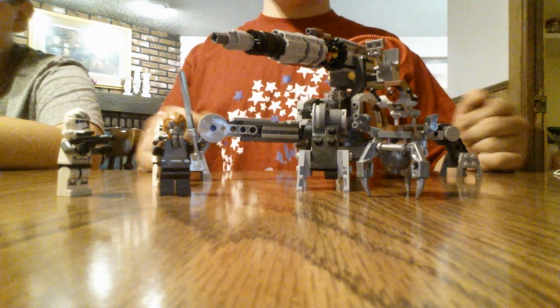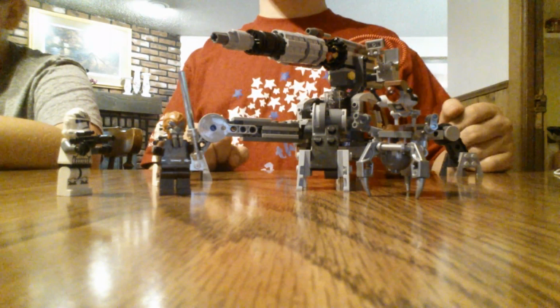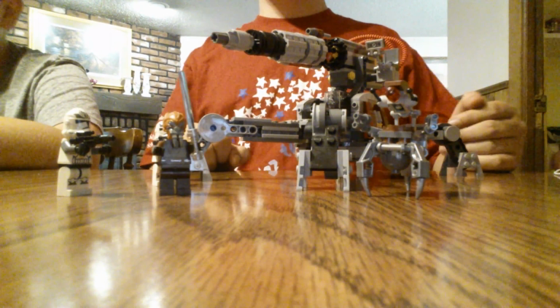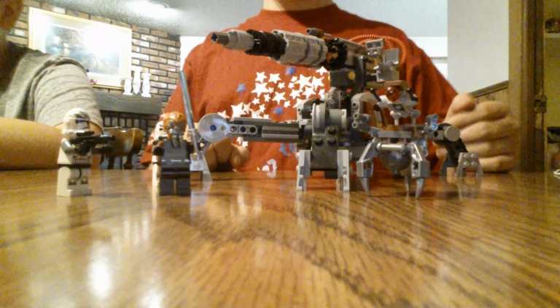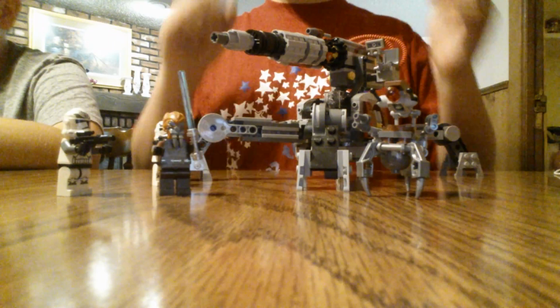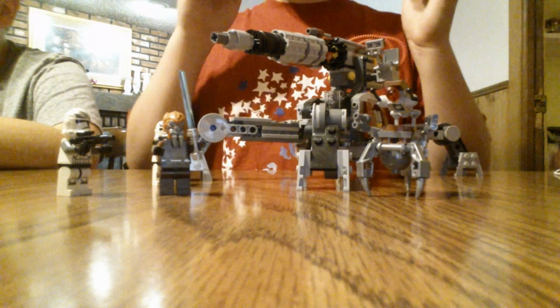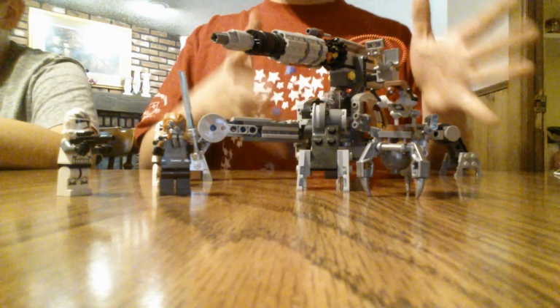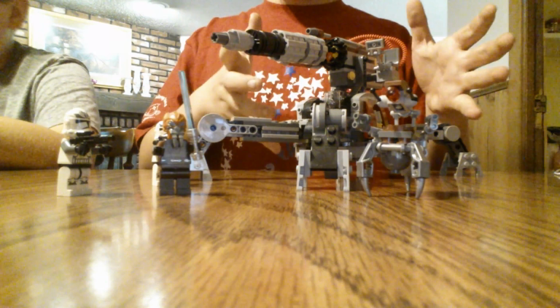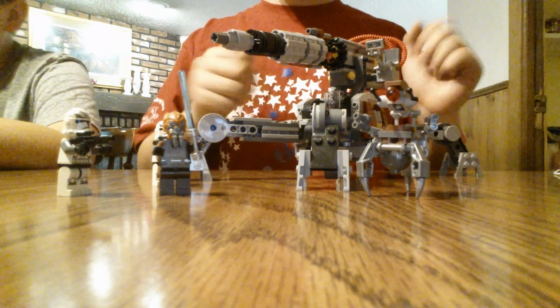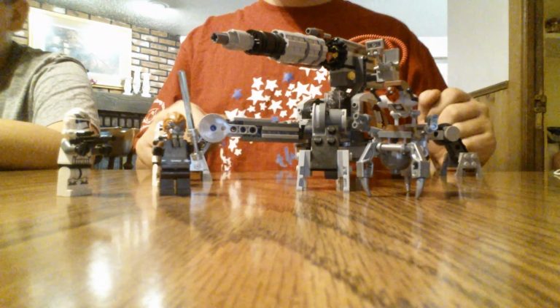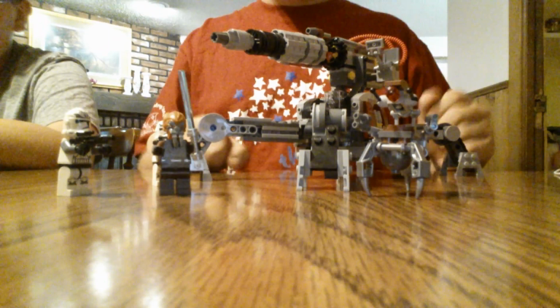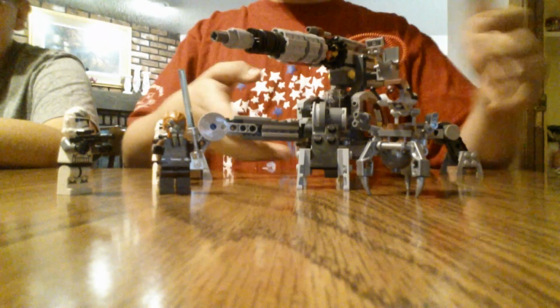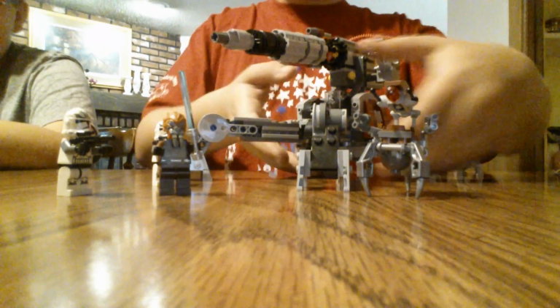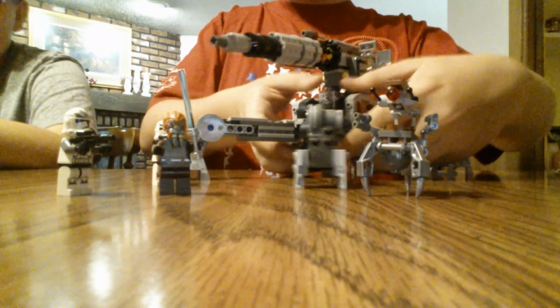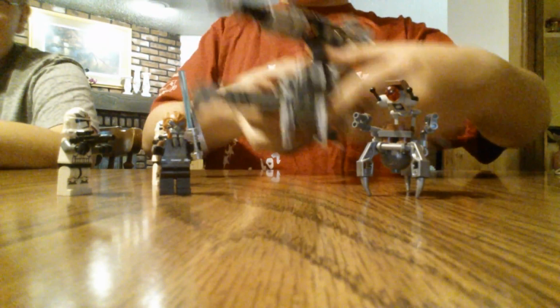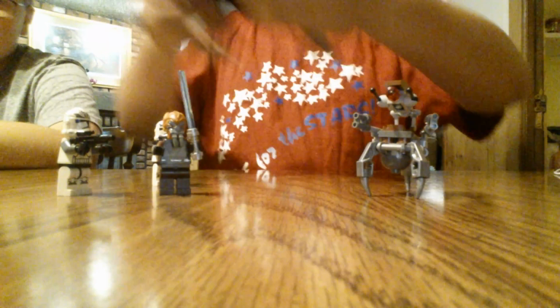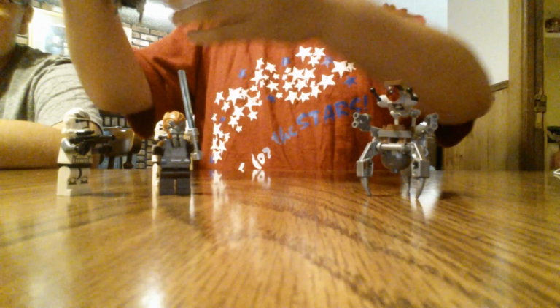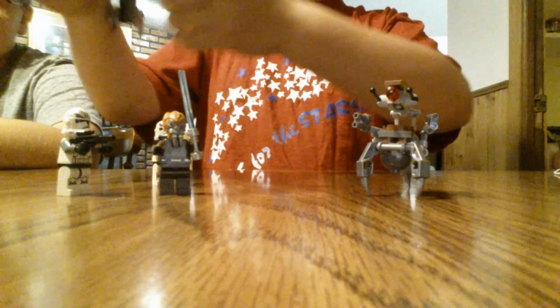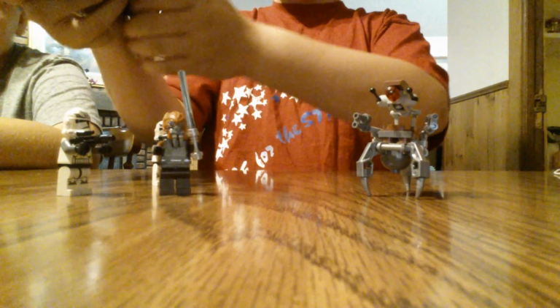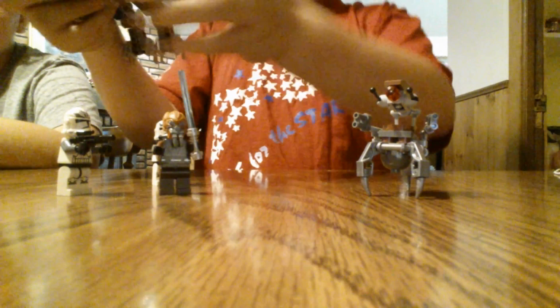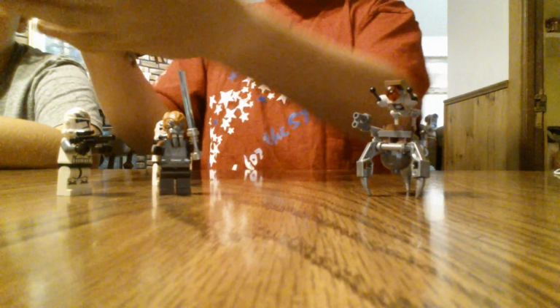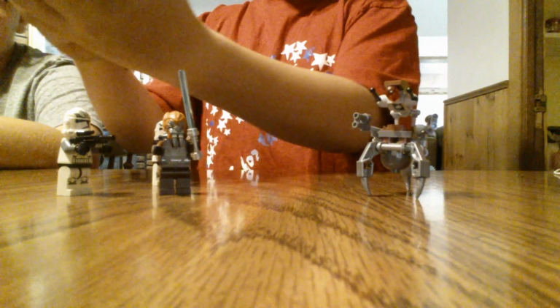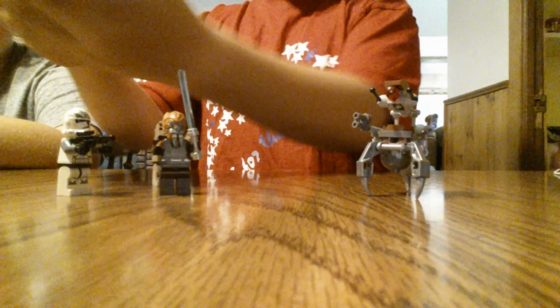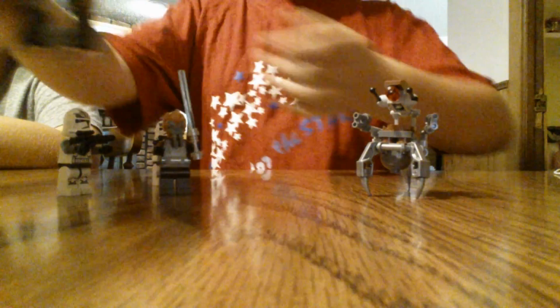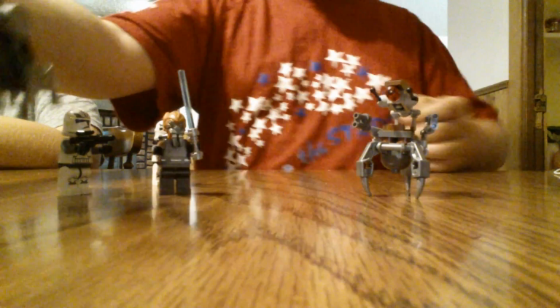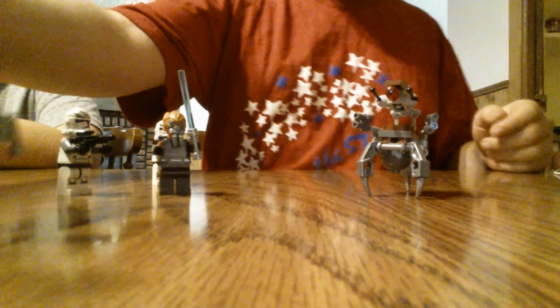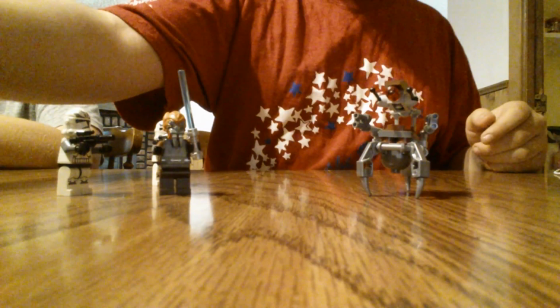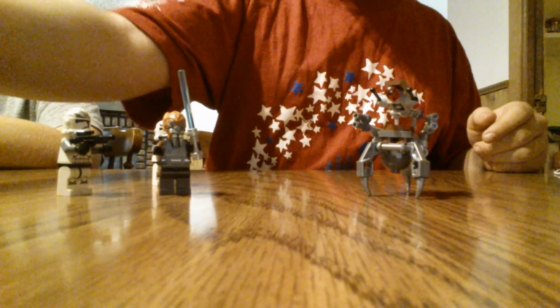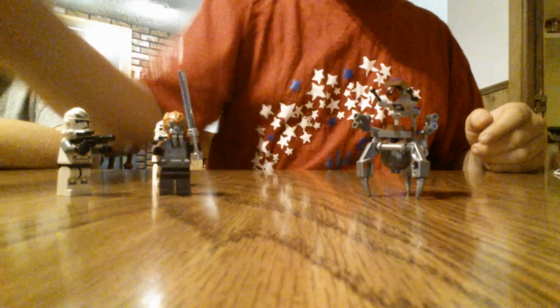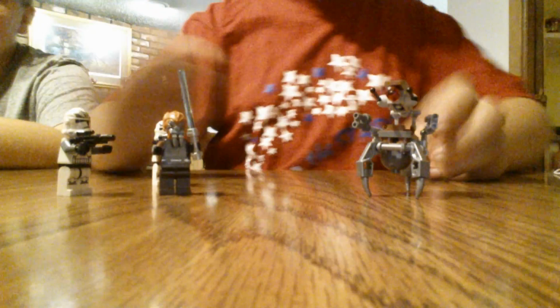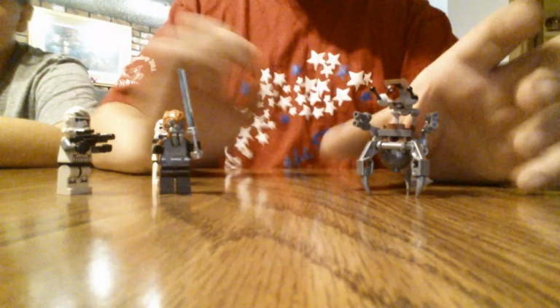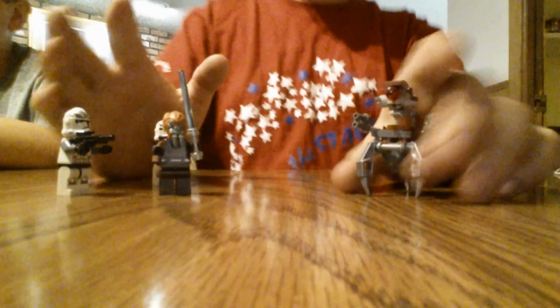Okay, so we have the canon here. As always, we're gonna review the set last — figures first.